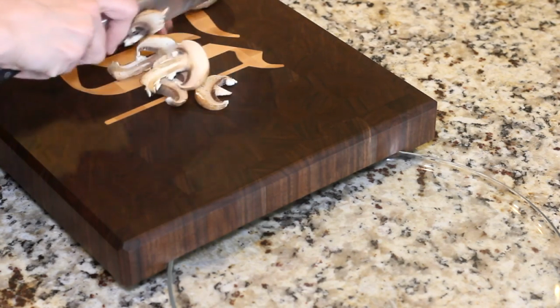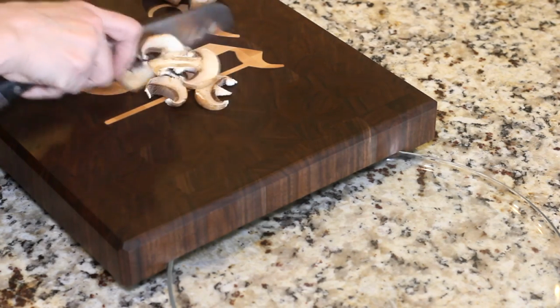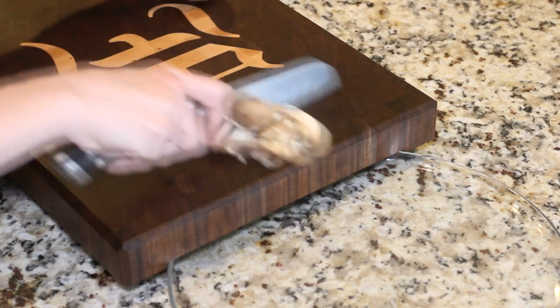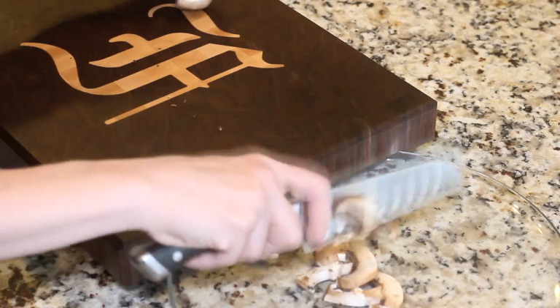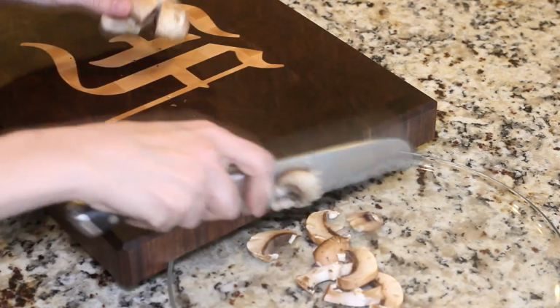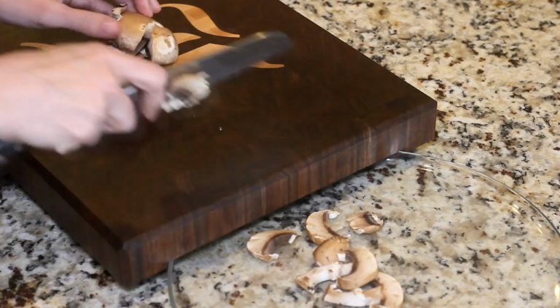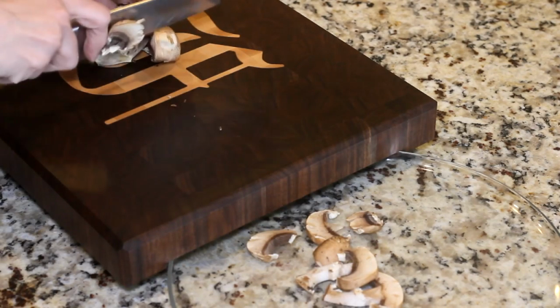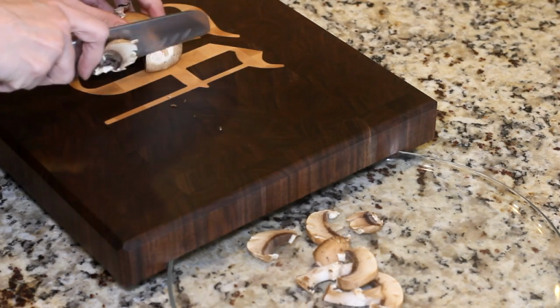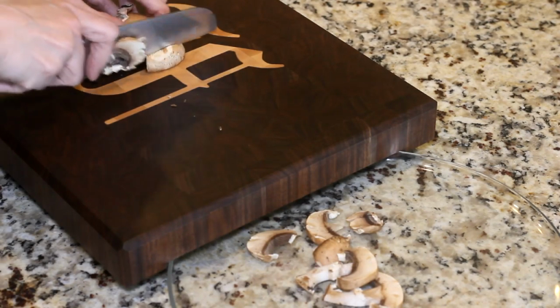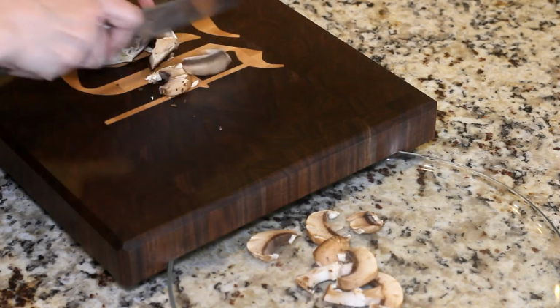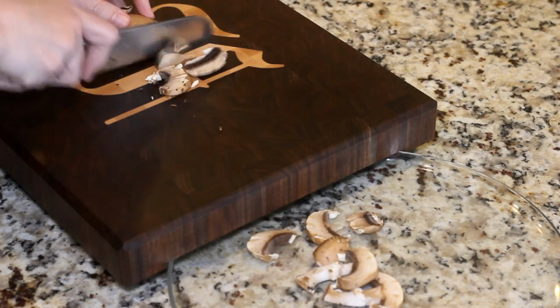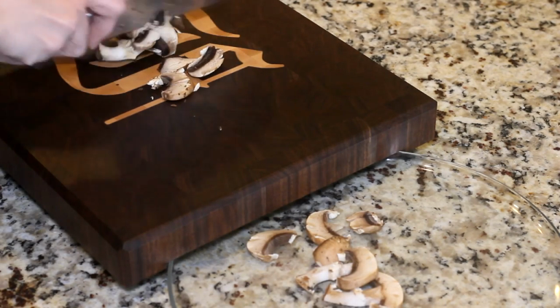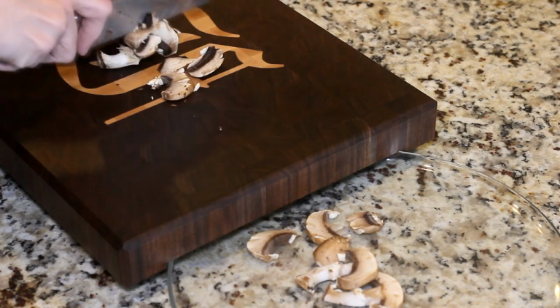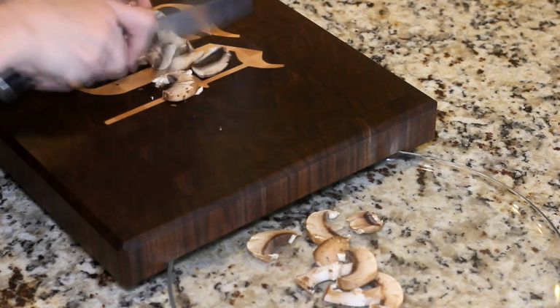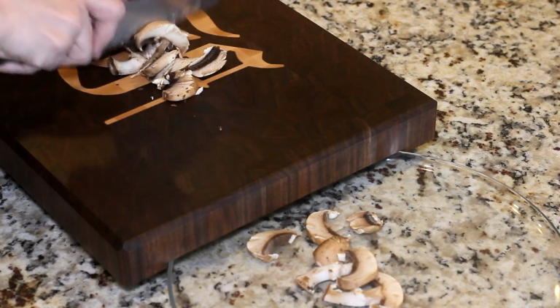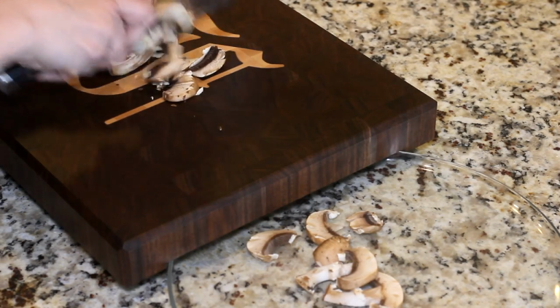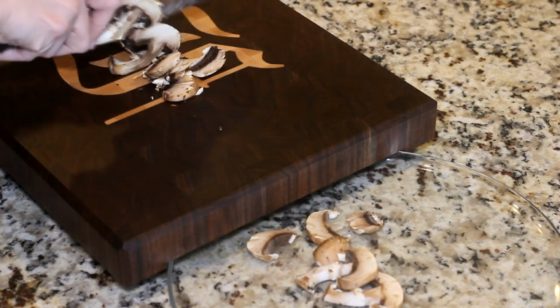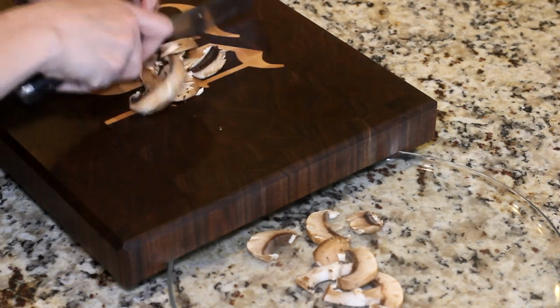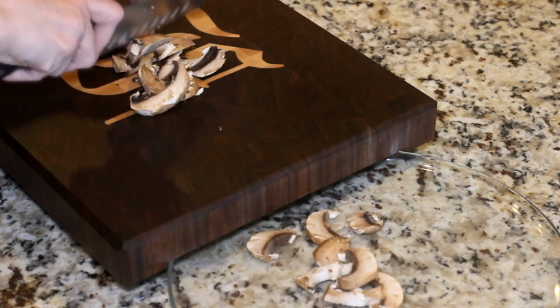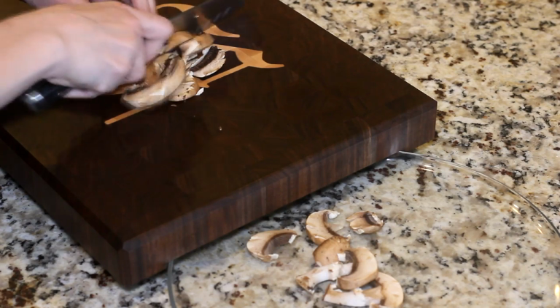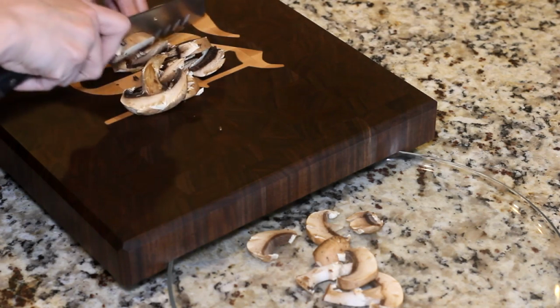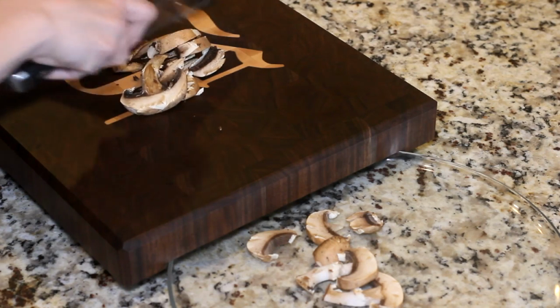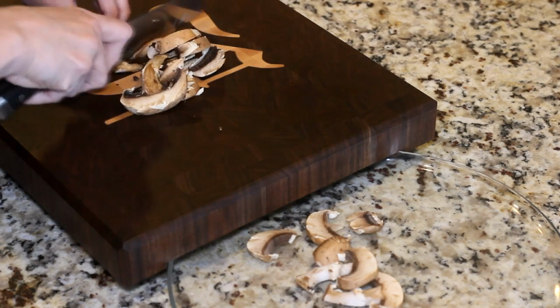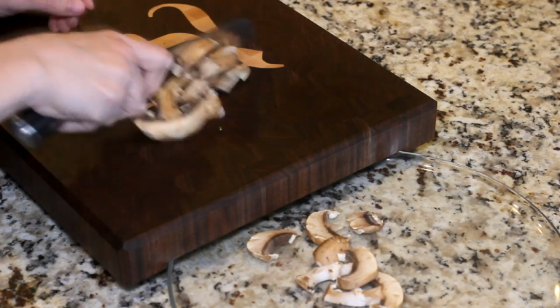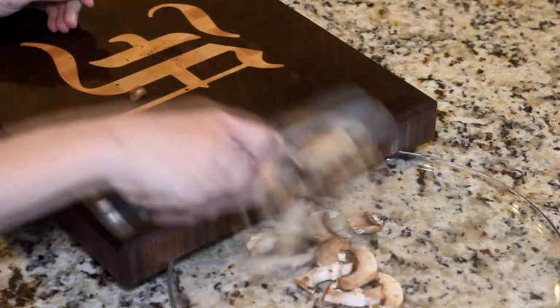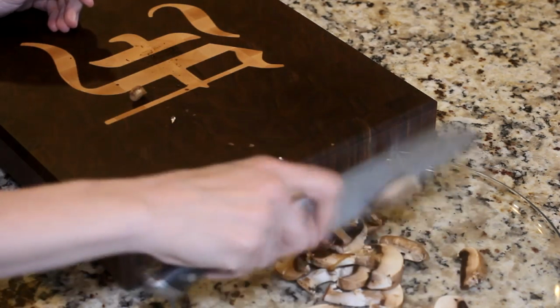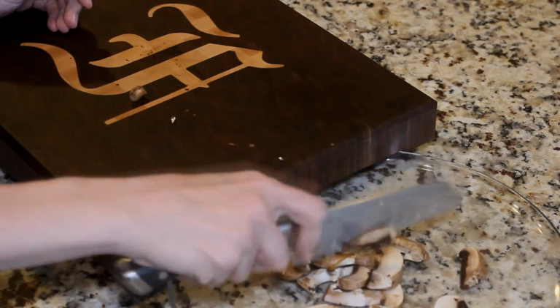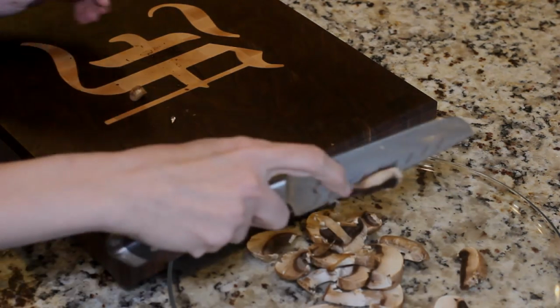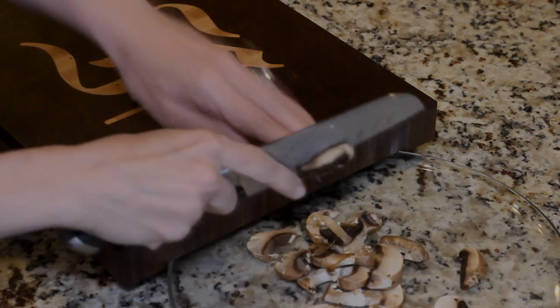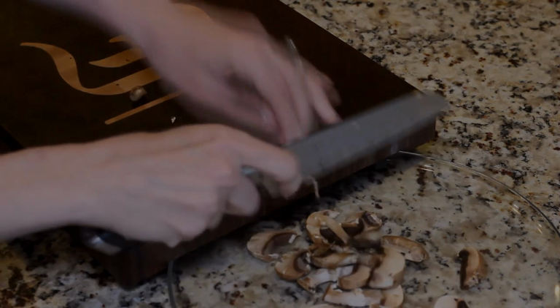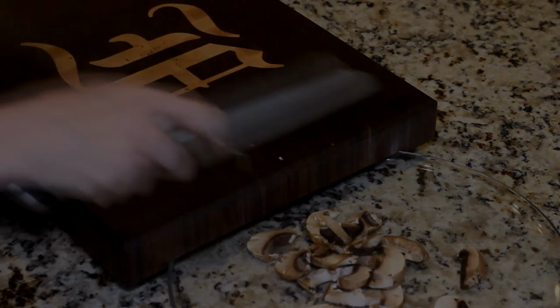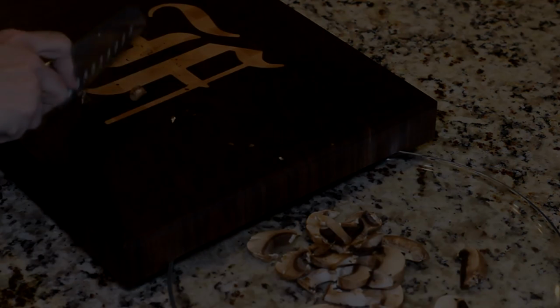Apparently for dinner tonight there's gonna be two fun guys. I'd invite you all over, but that'd probably take up two mushroom. Thanks for watching.